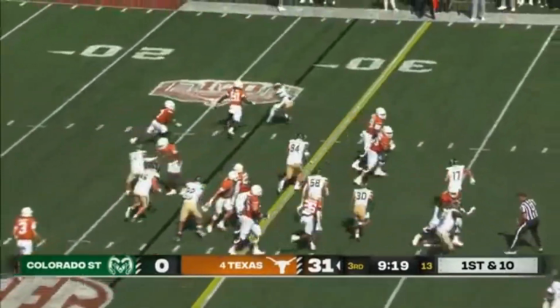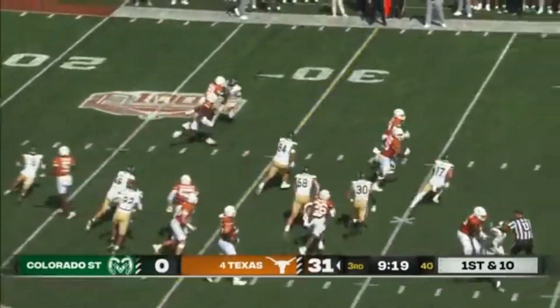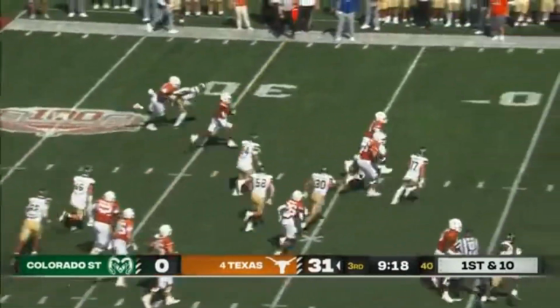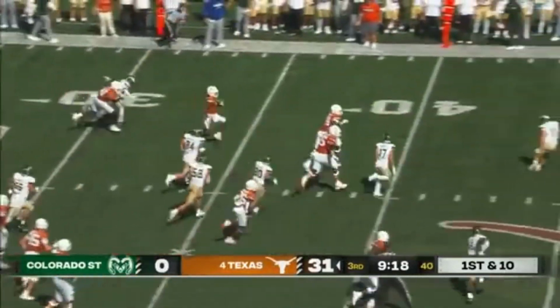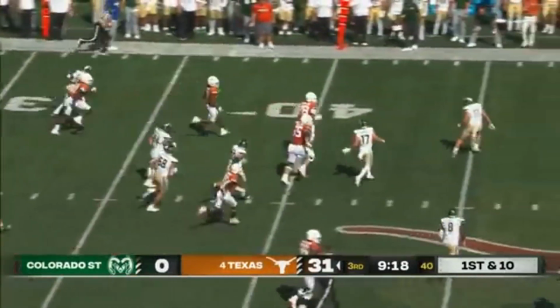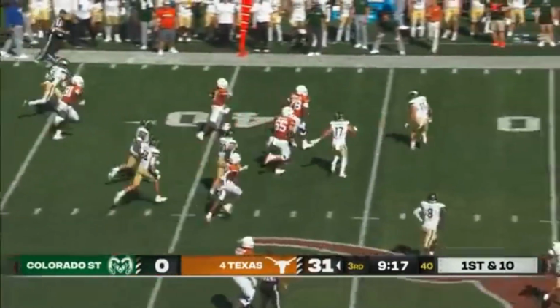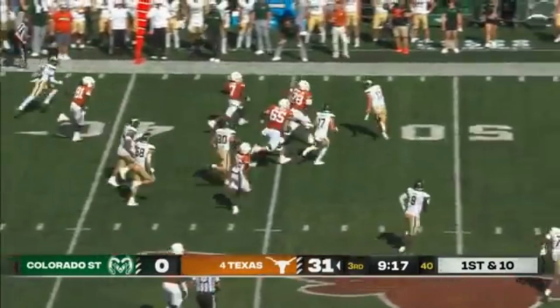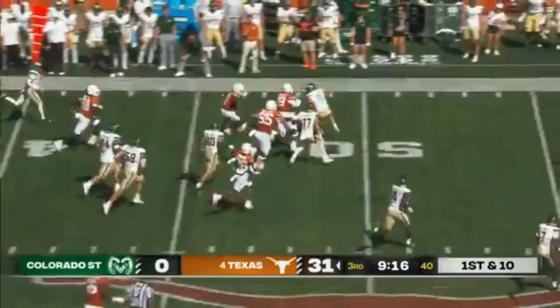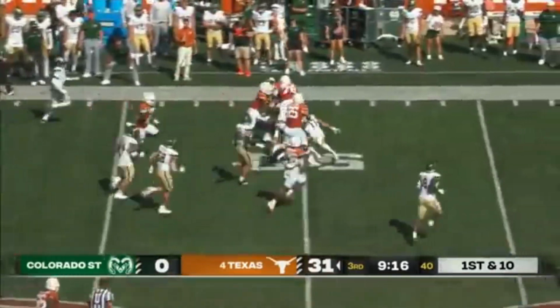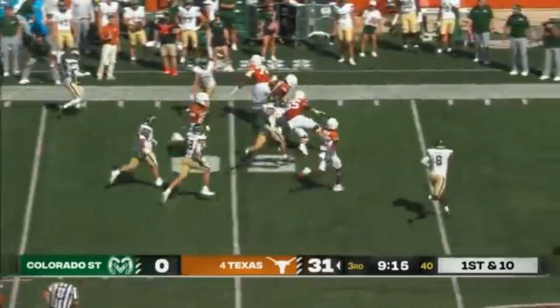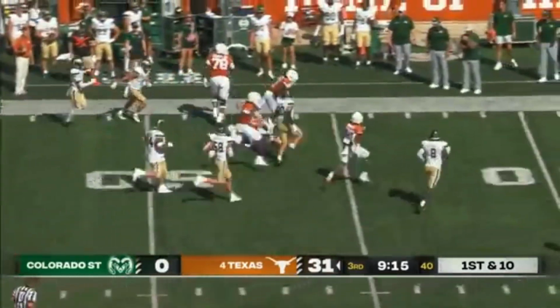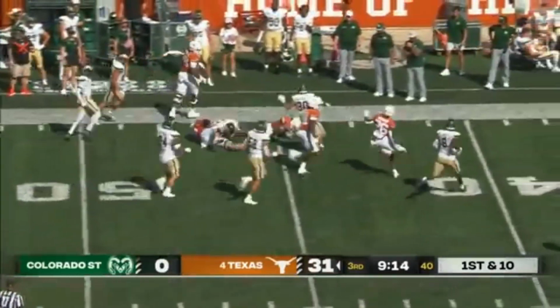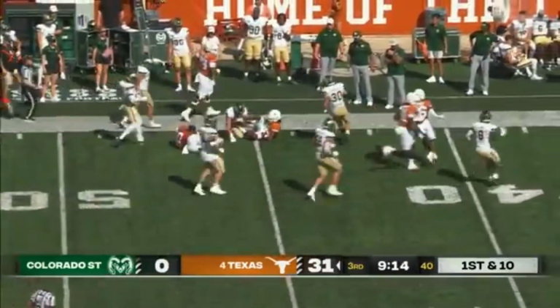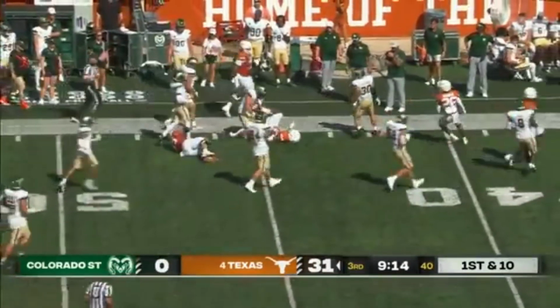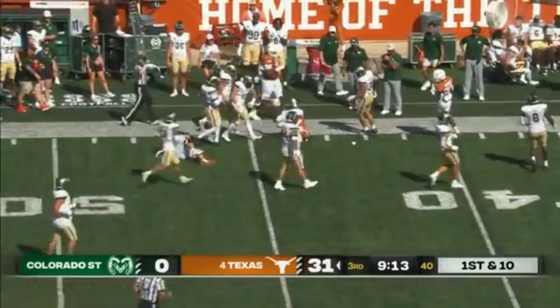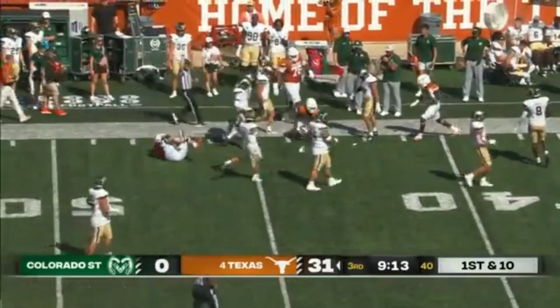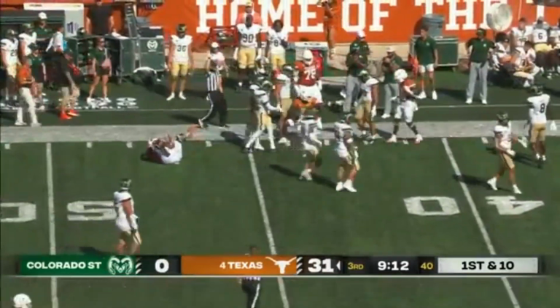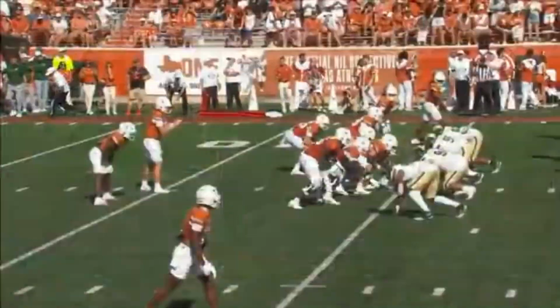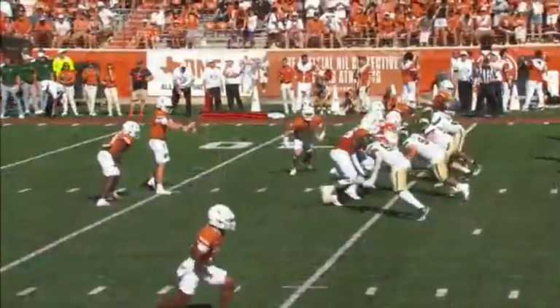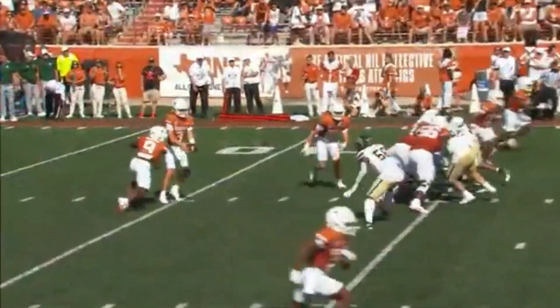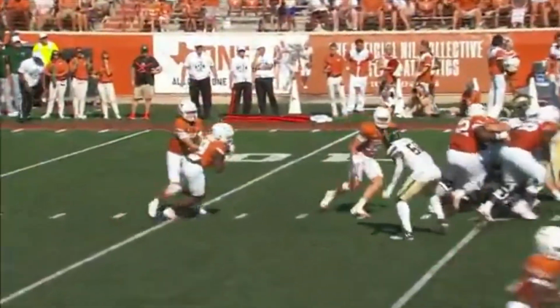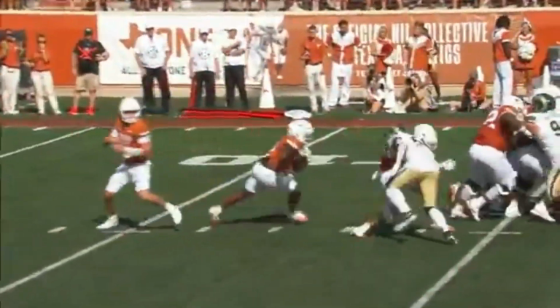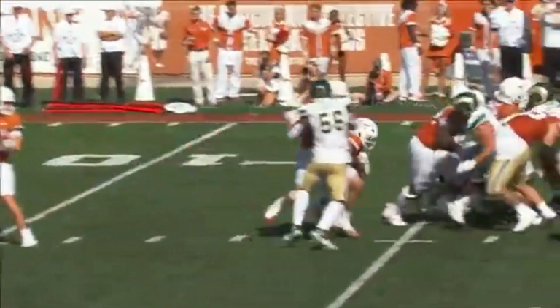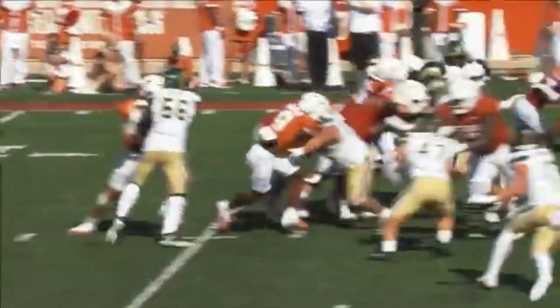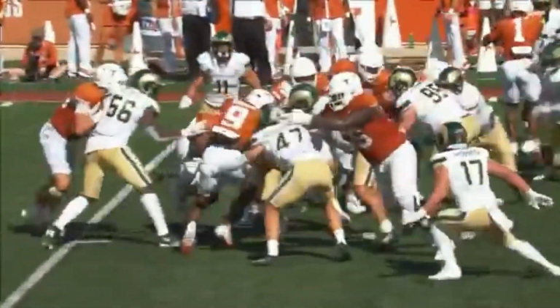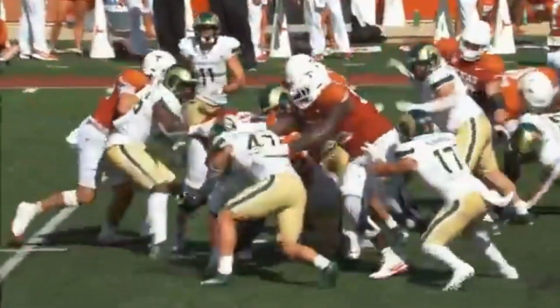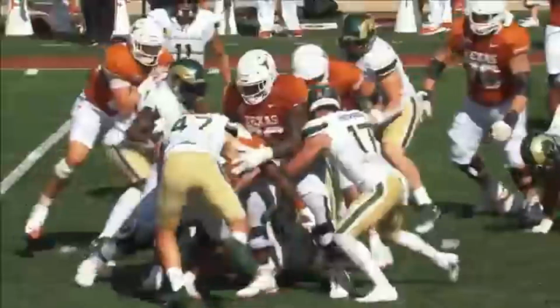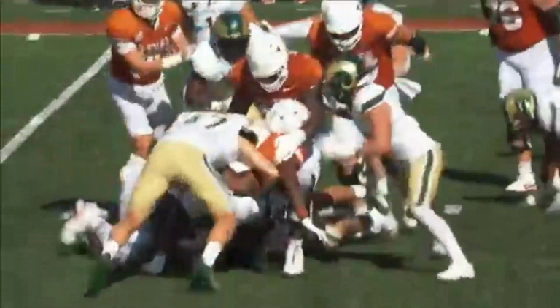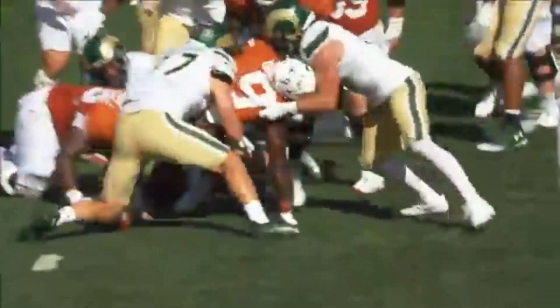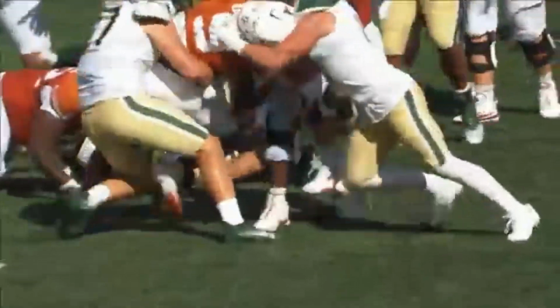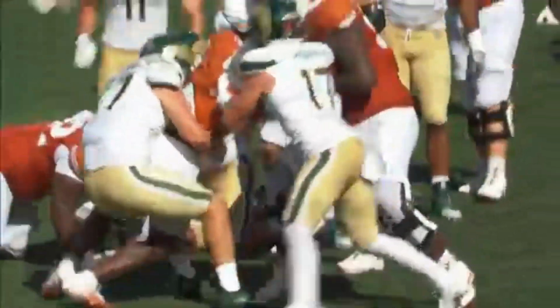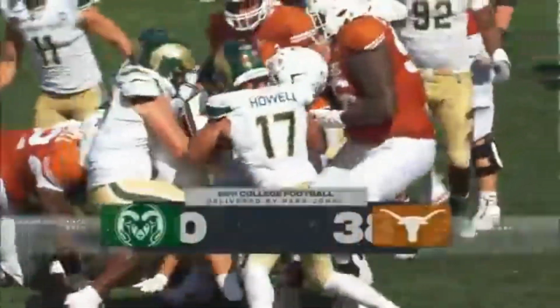Here's a flip on an end around to Isaiah Bond, out to midfield, stopped at the 40. Steve Sarkisian said he's a hard-nosed runner — he's a workhorse — and he had everybody helping out to get him in.